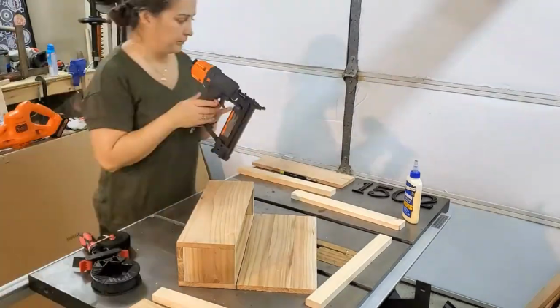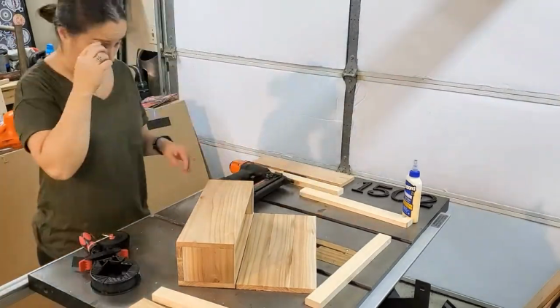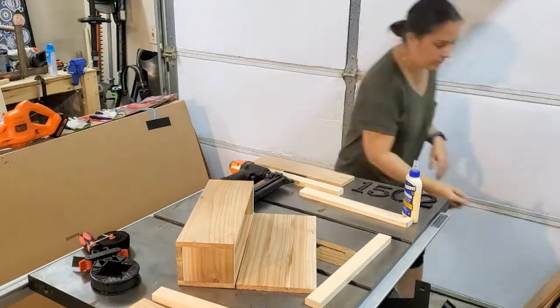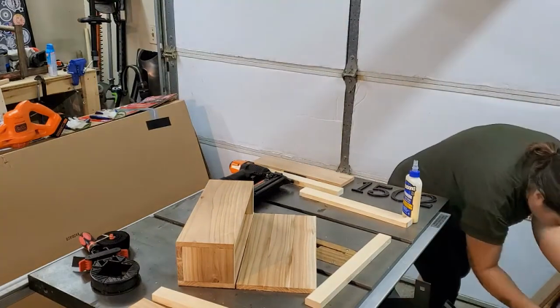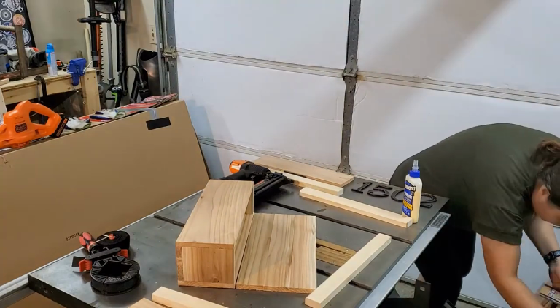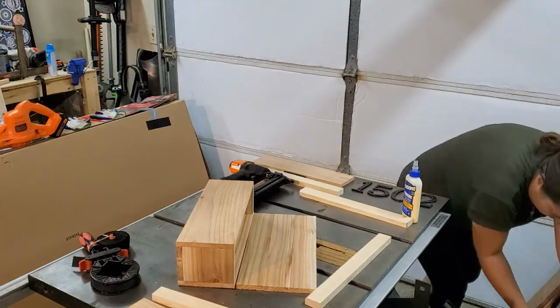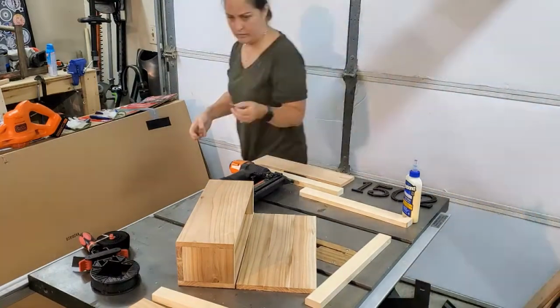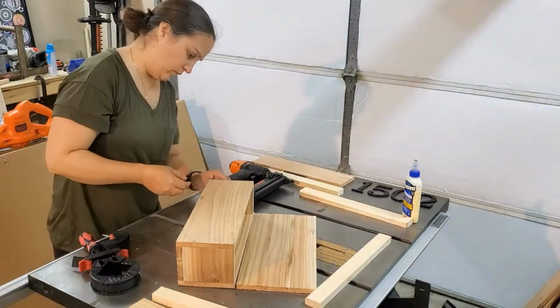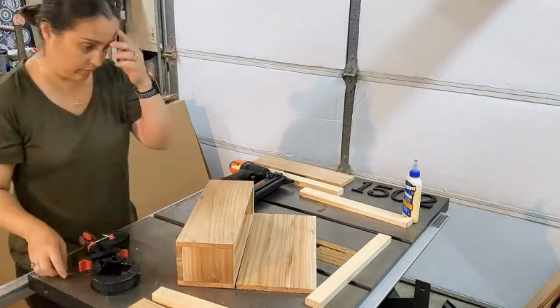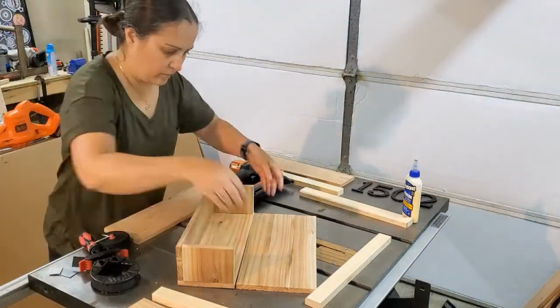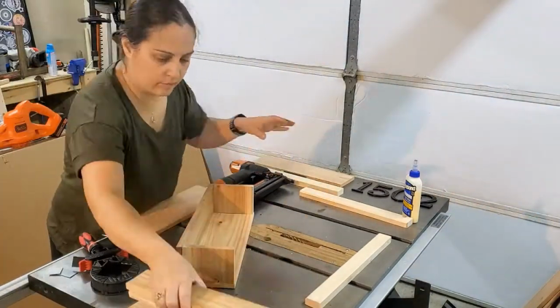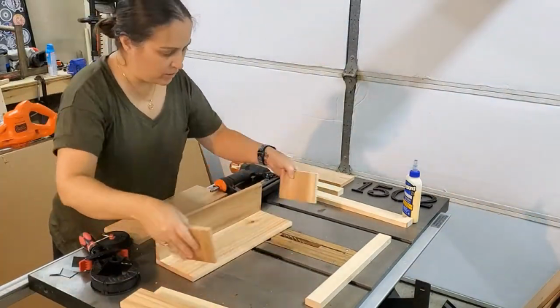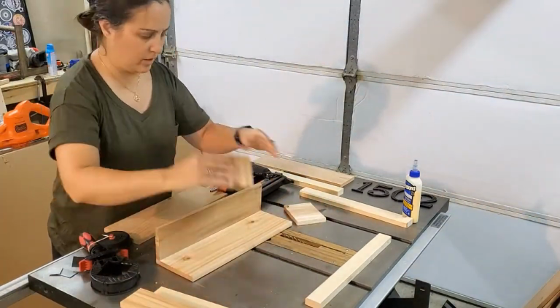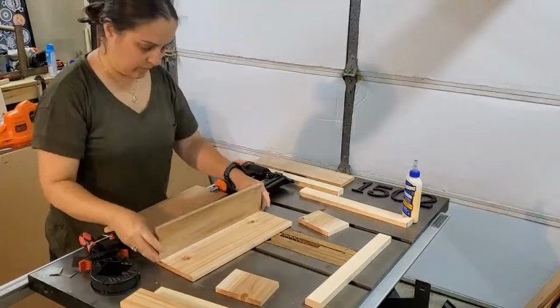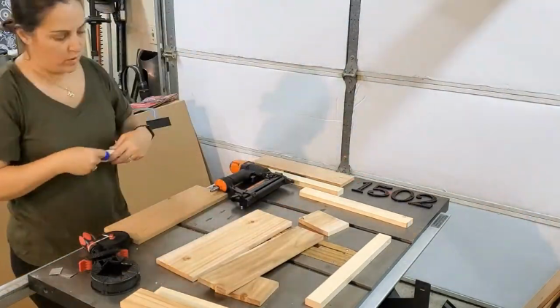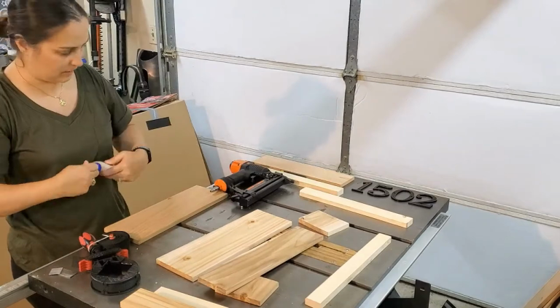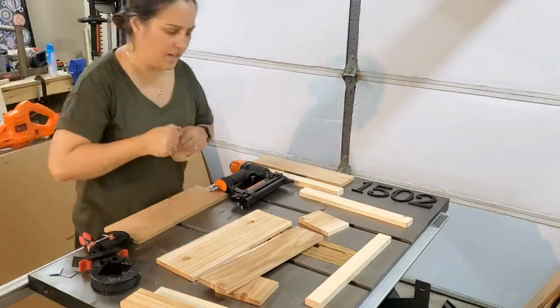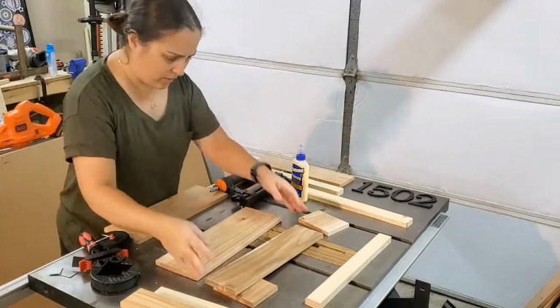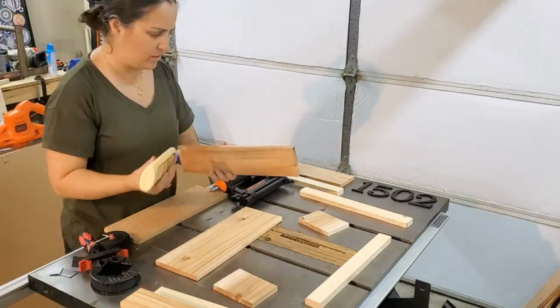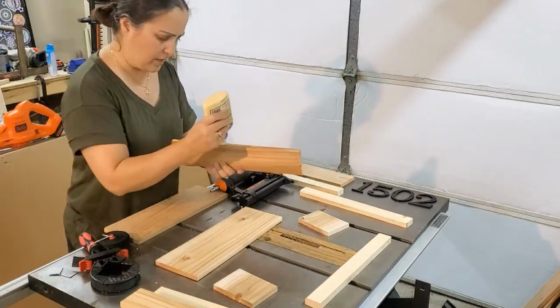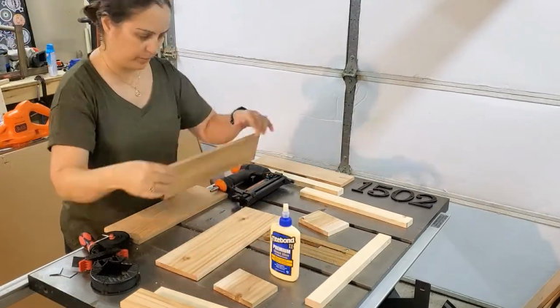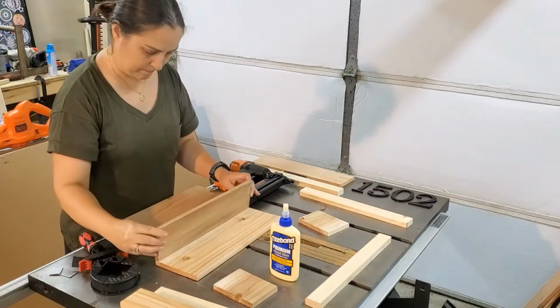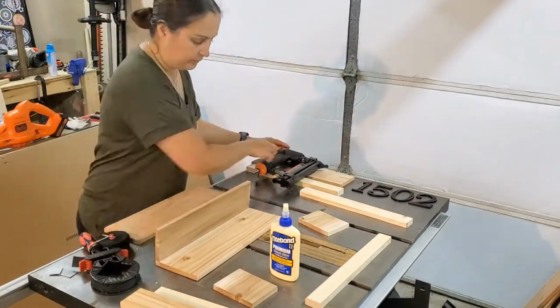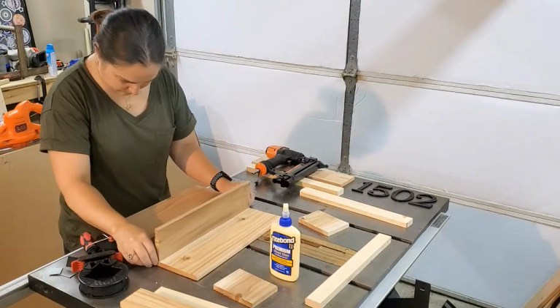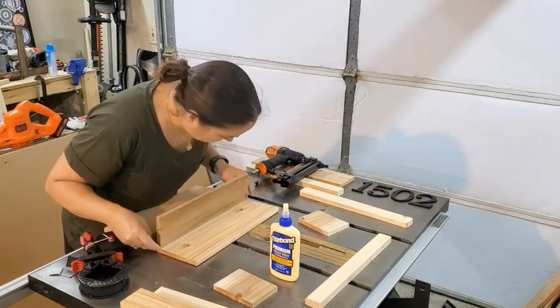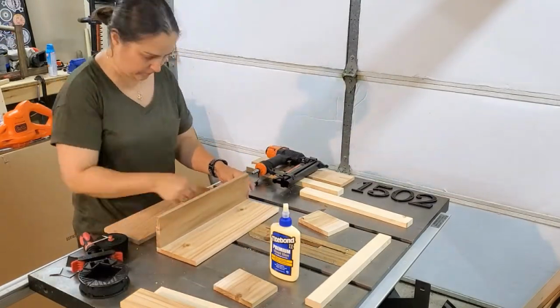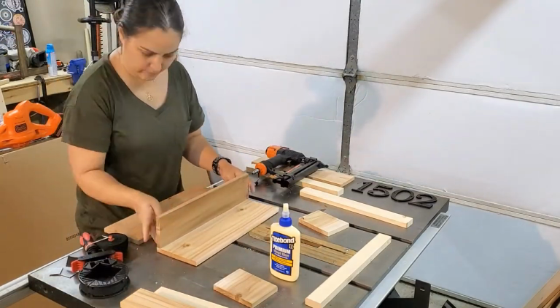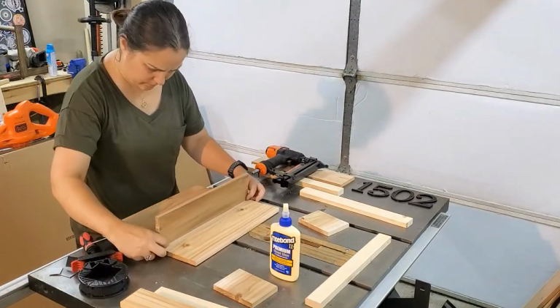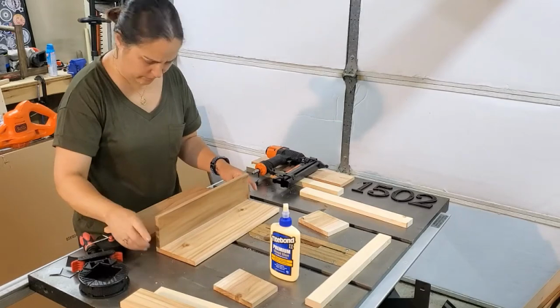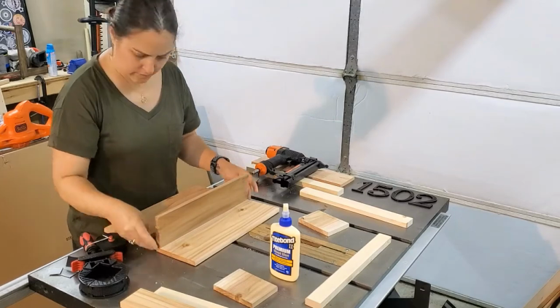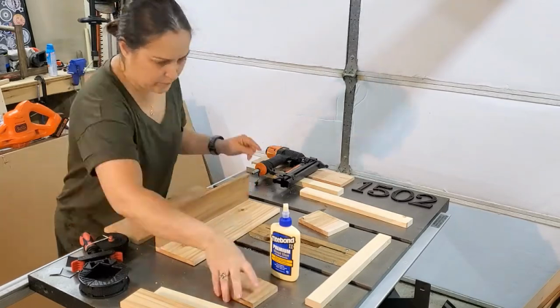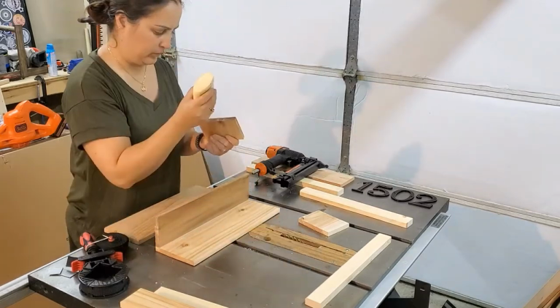Now it's time to glue up the actual mailbox and let that sit aside for the glue to set. Then I'll be taking my brad nailer and attaching everything to make it secure and strong.